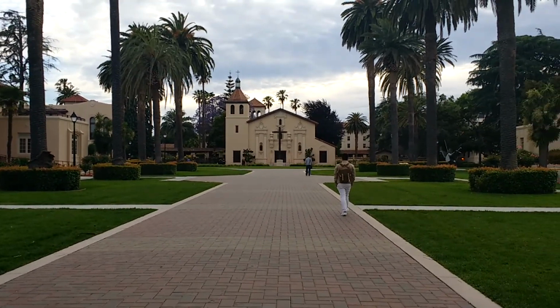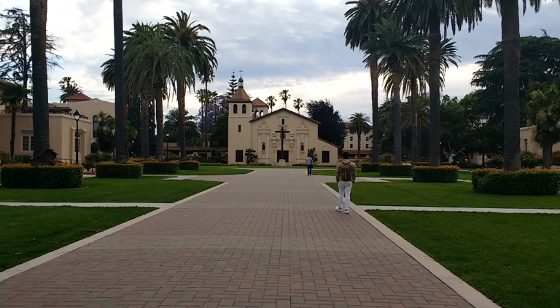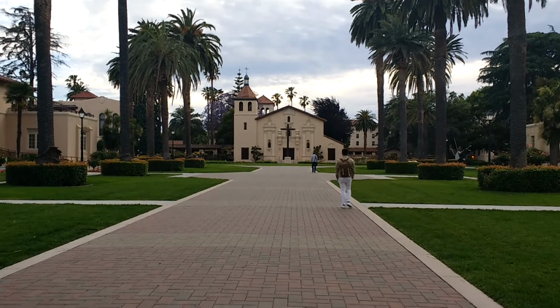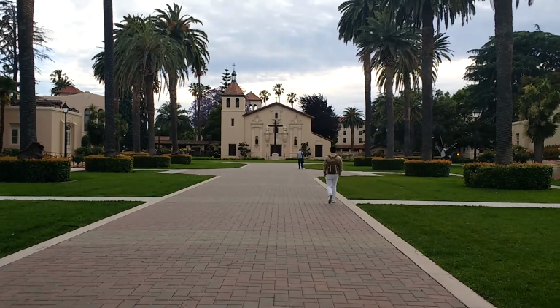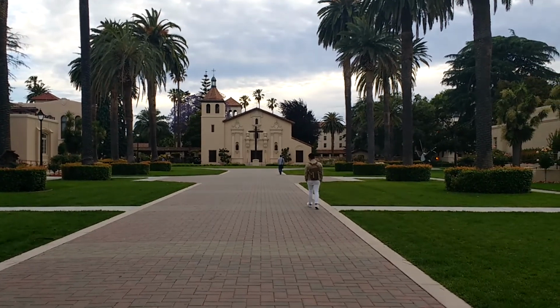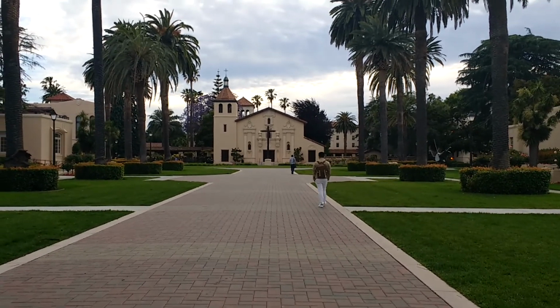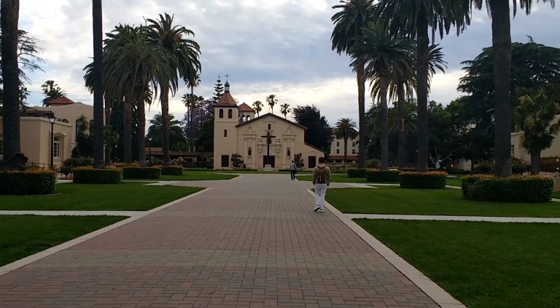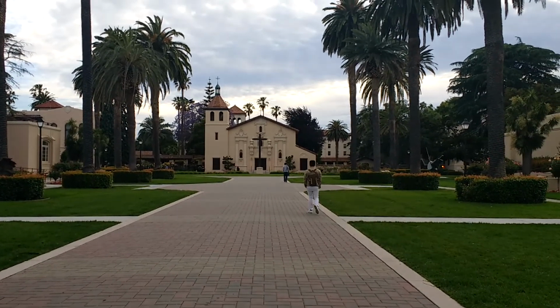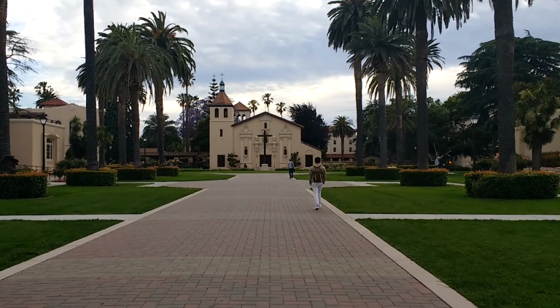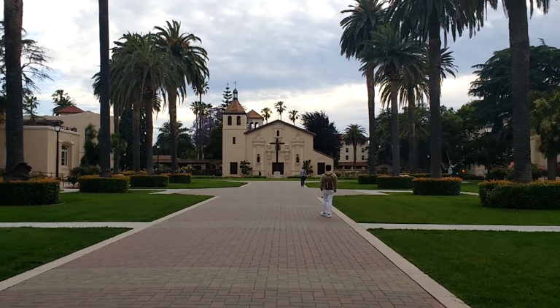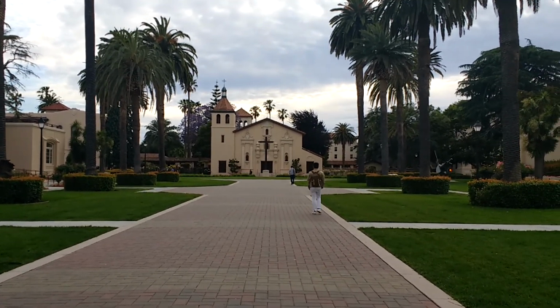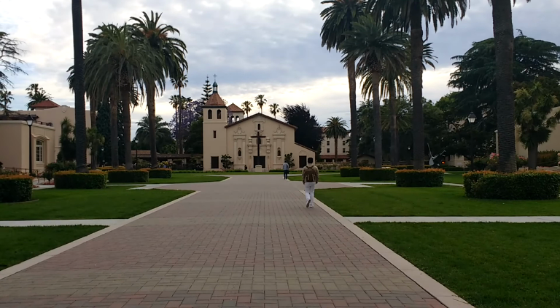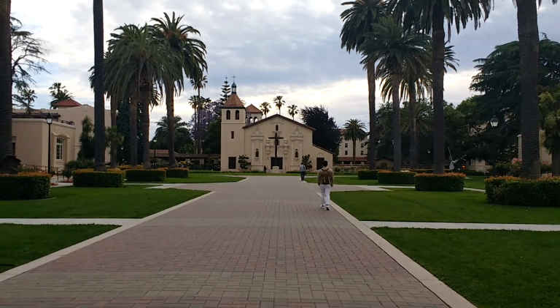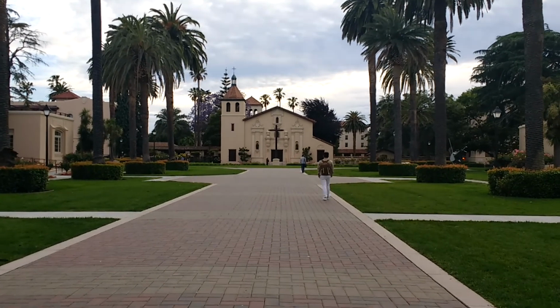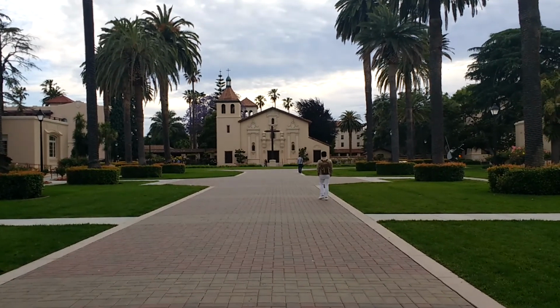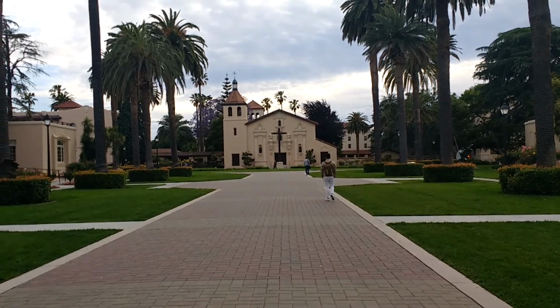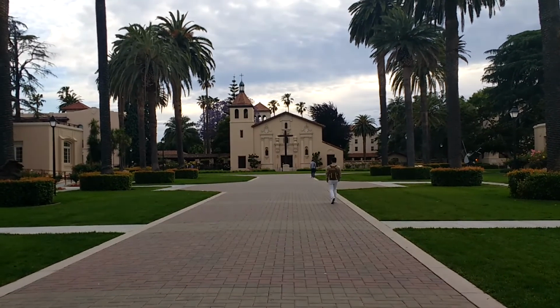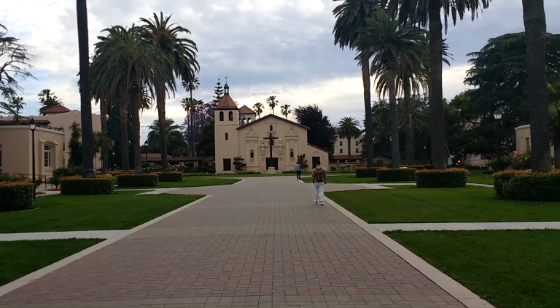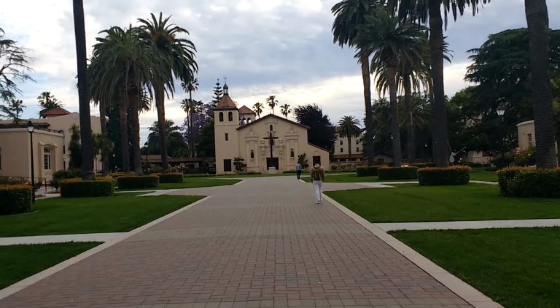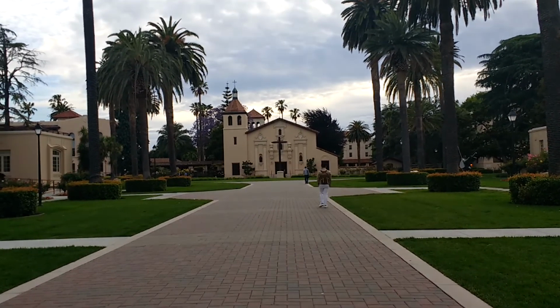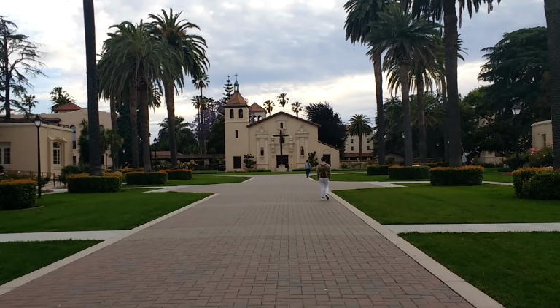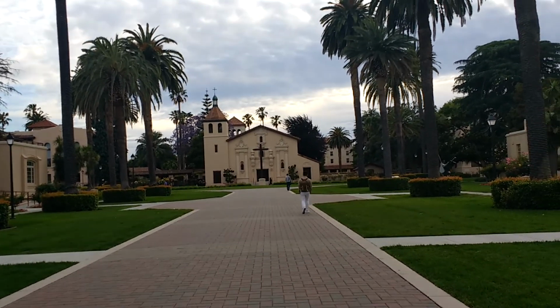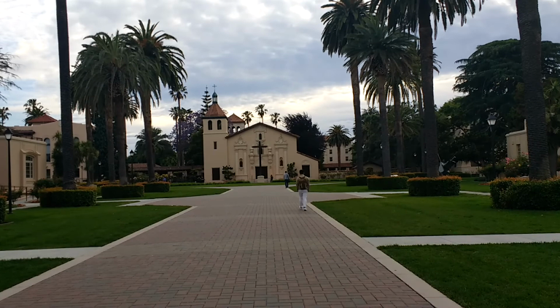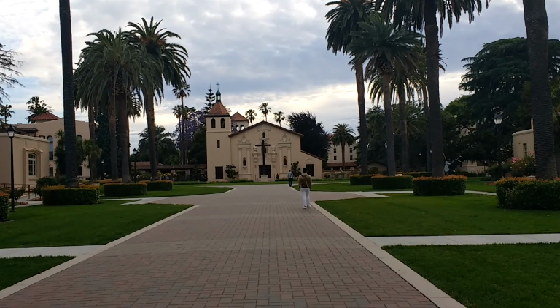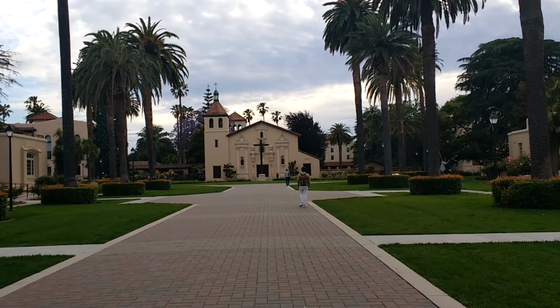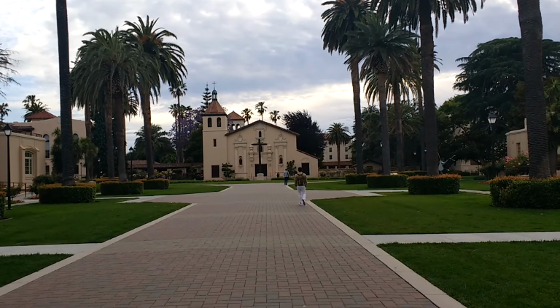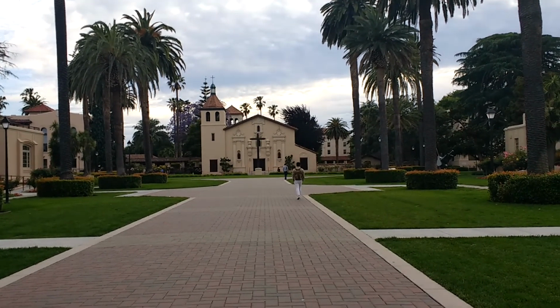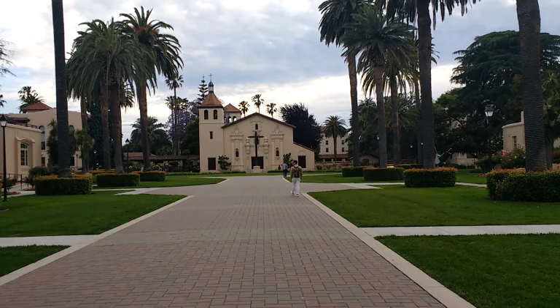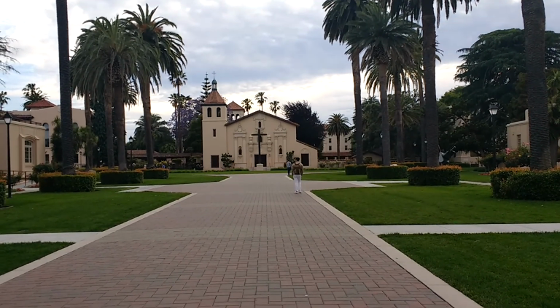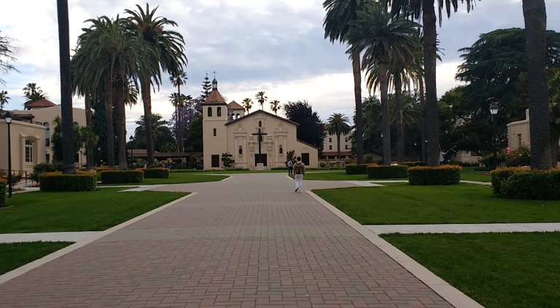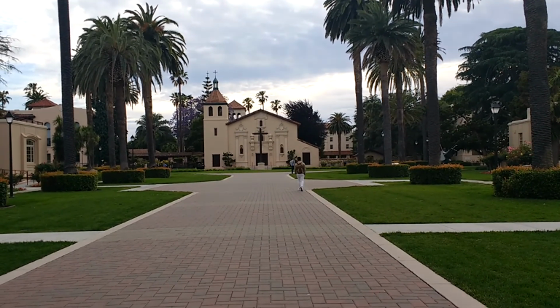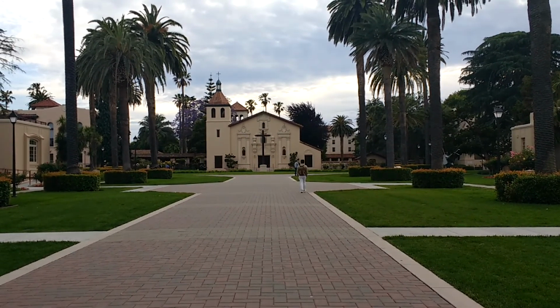This library is famous because it was built seven times. Every time they built it, a flood came and washed away the complete building. That's what makes it really historical.